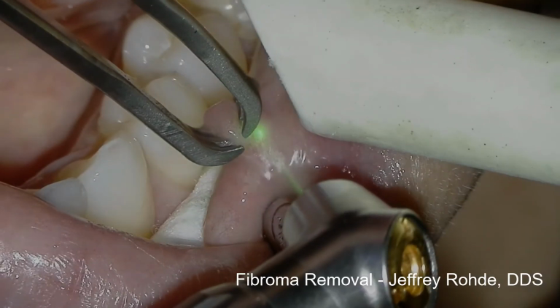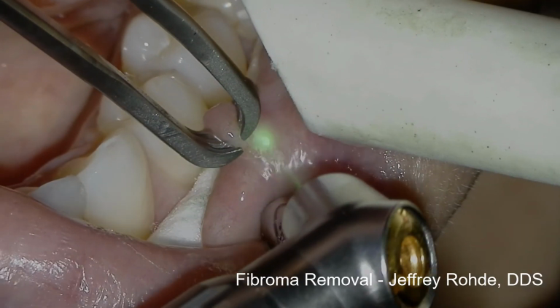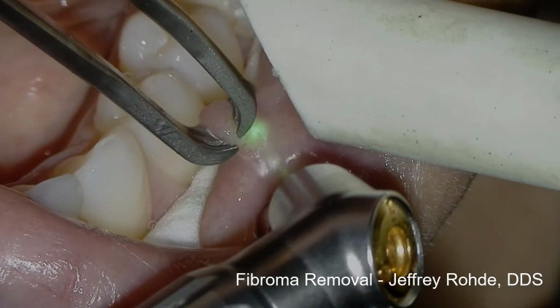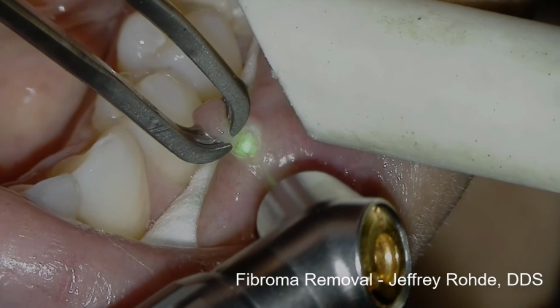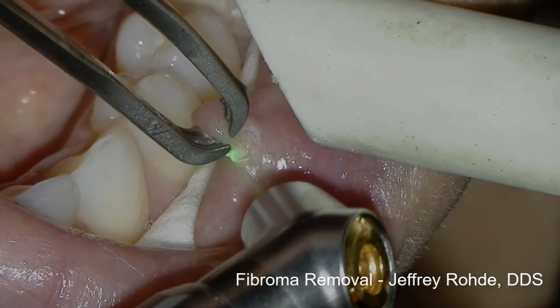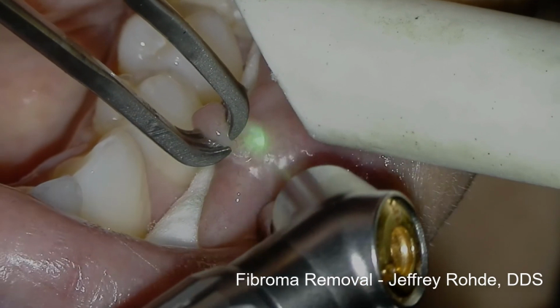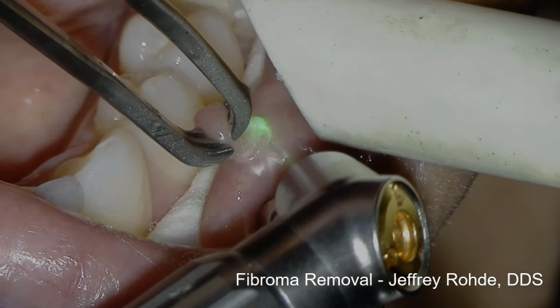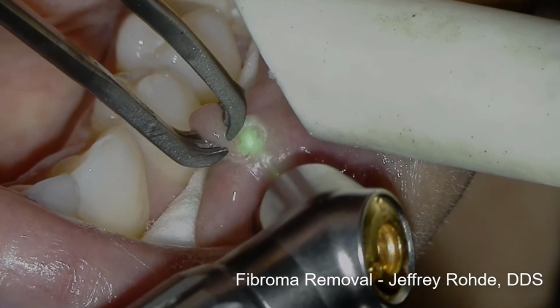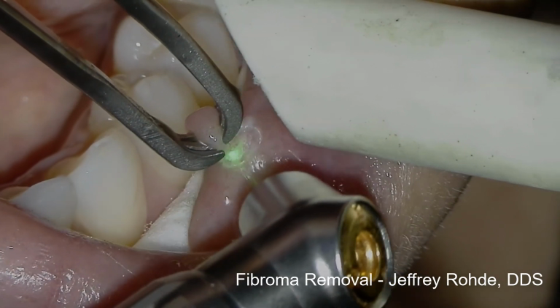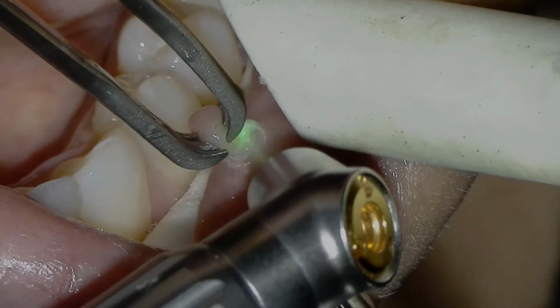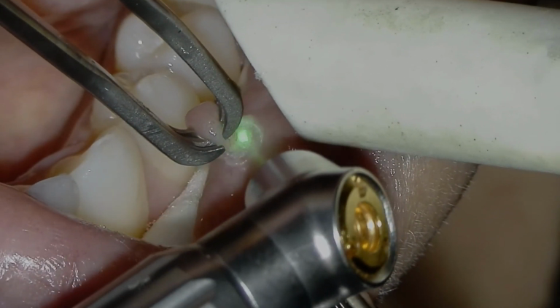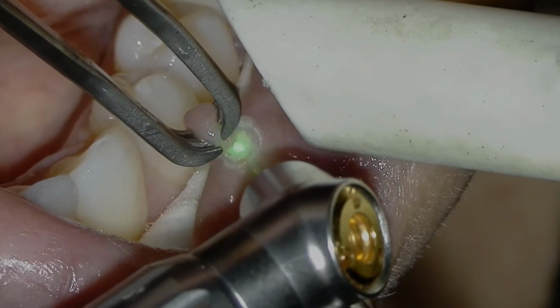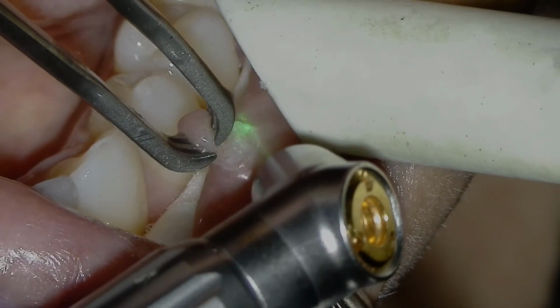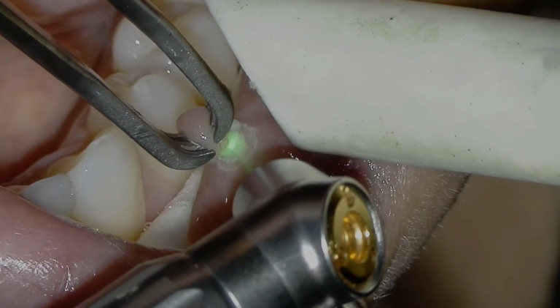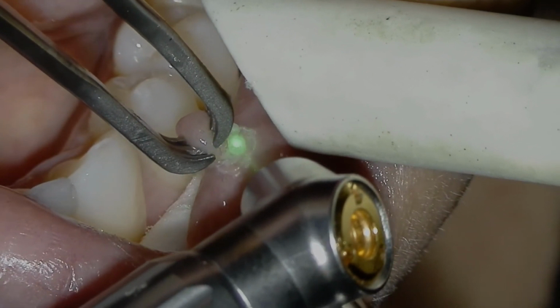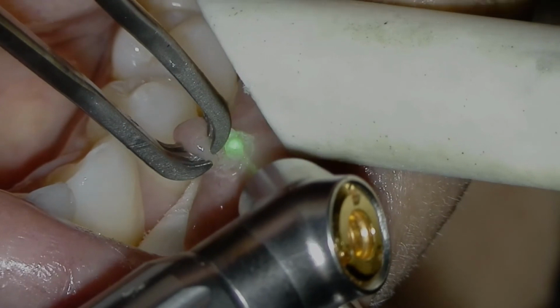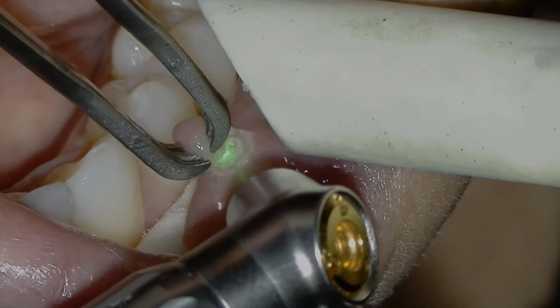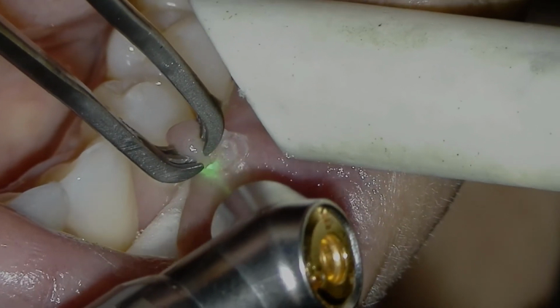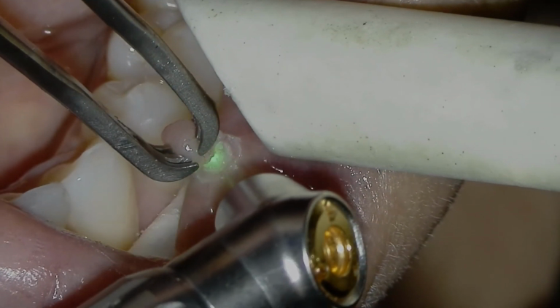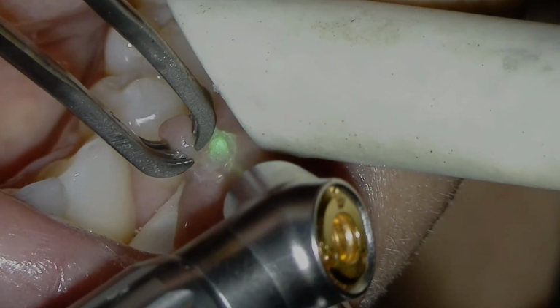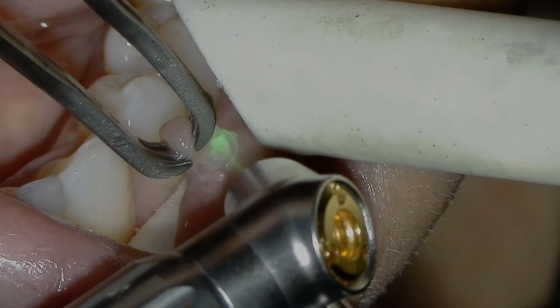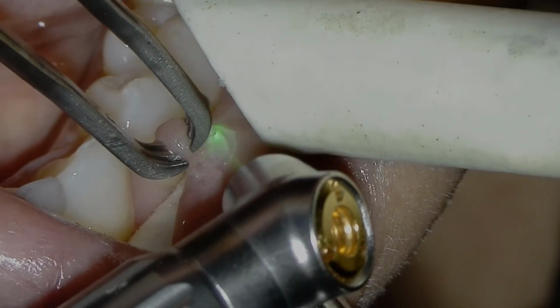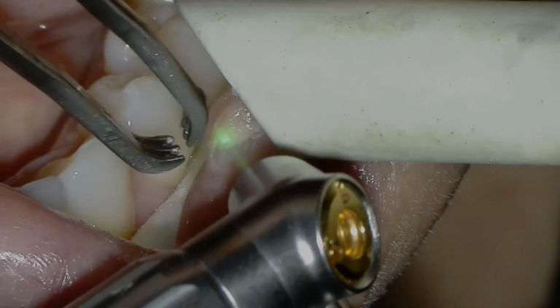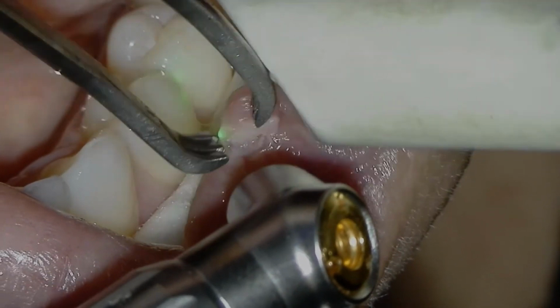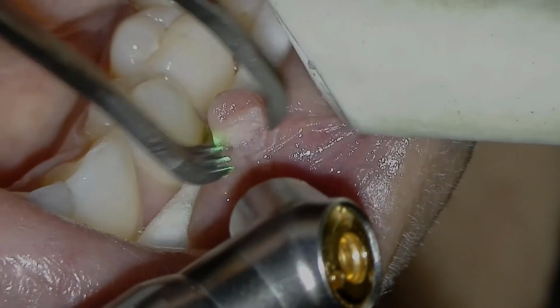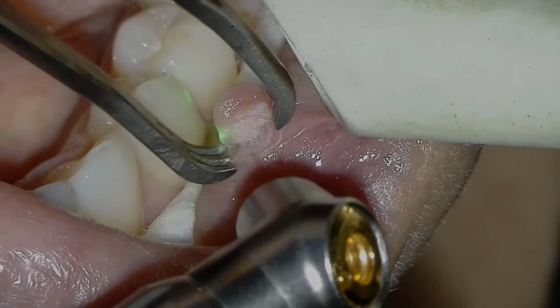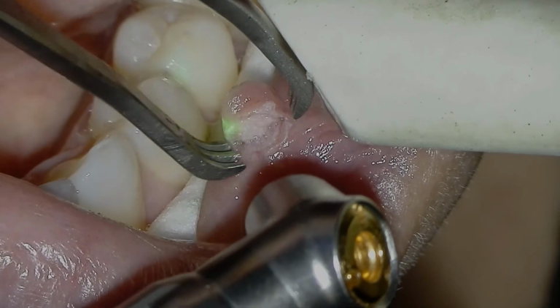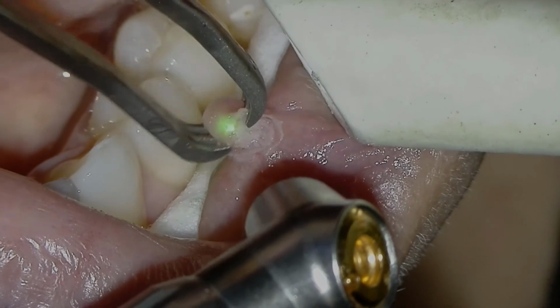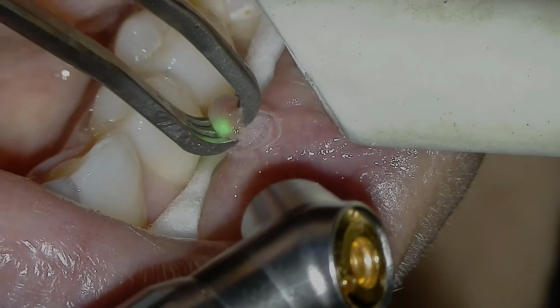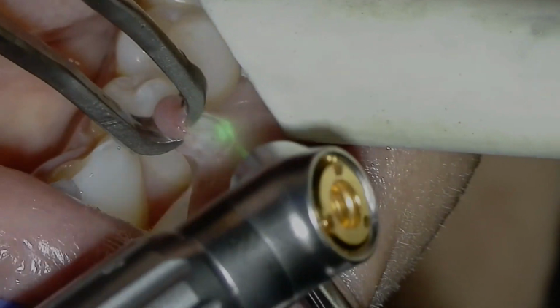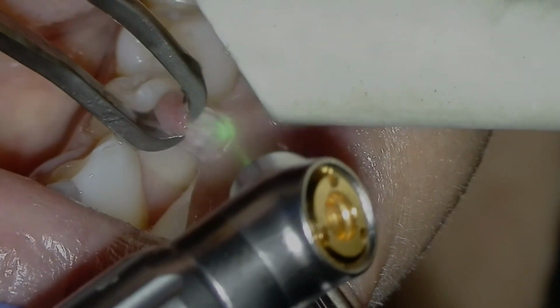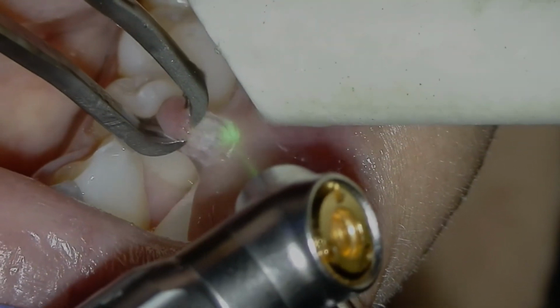This fibroma removal was performed blood-free and in less than 60 seconds. Following application of topical anesthetic, the tissue is elevated and gently pulled forward using forceps. The patient reported no post-operative pain and exceptional tissue healing was observed.